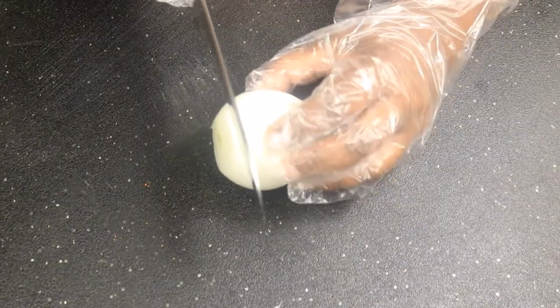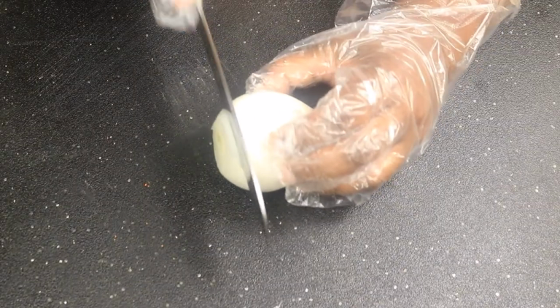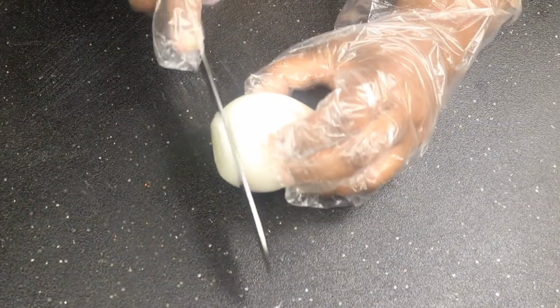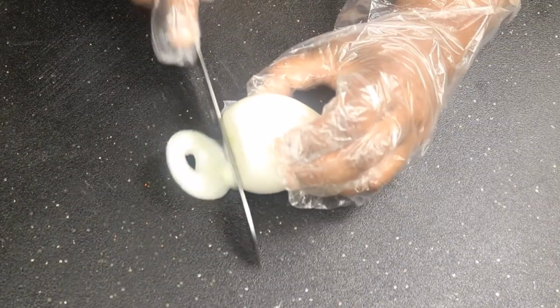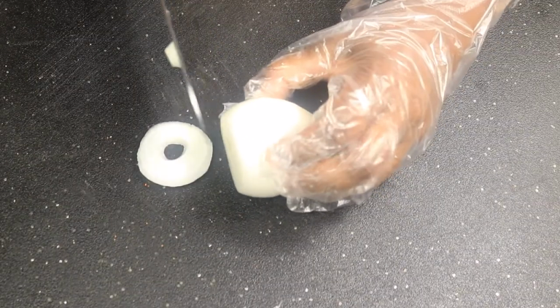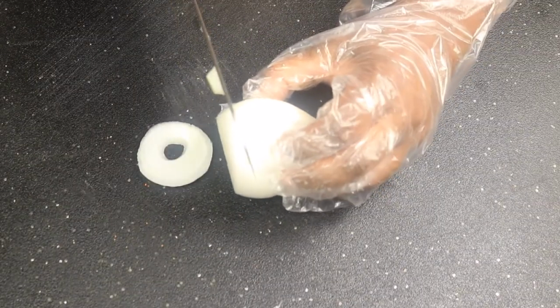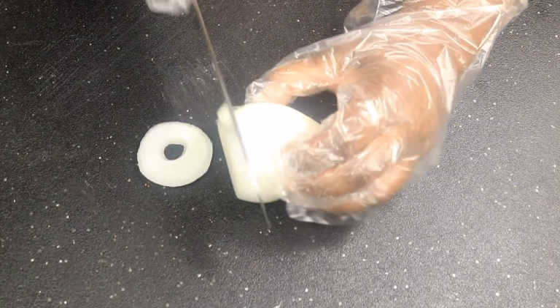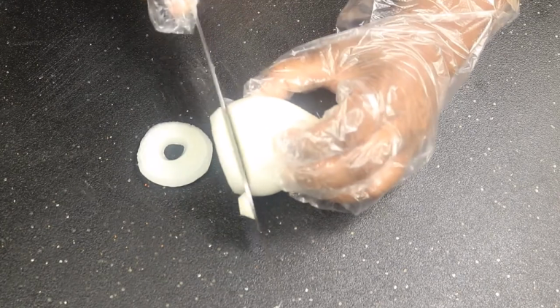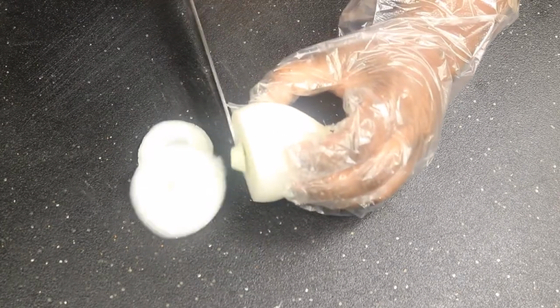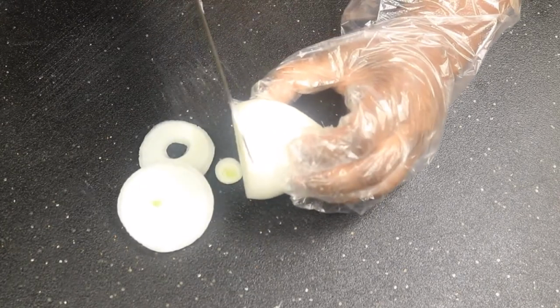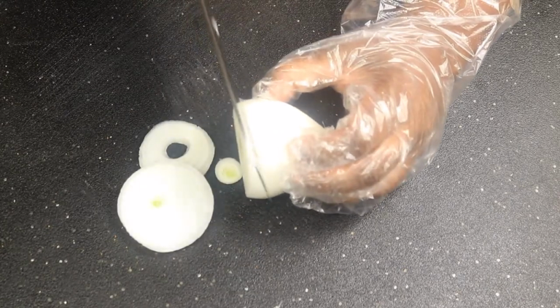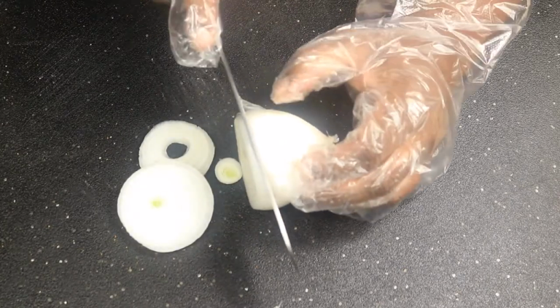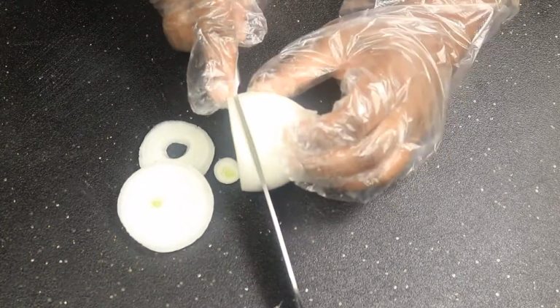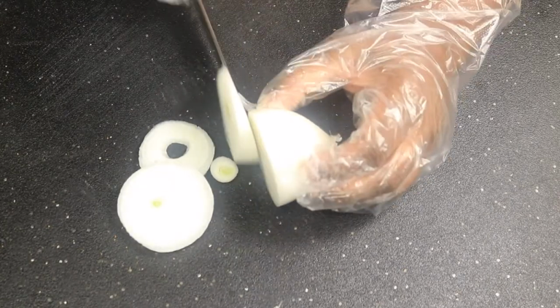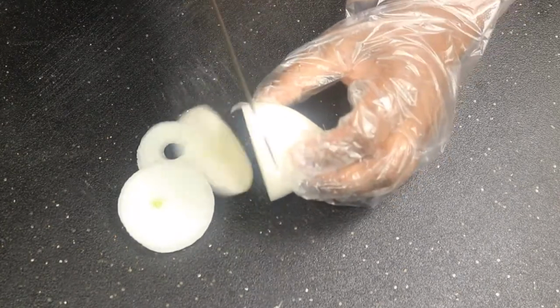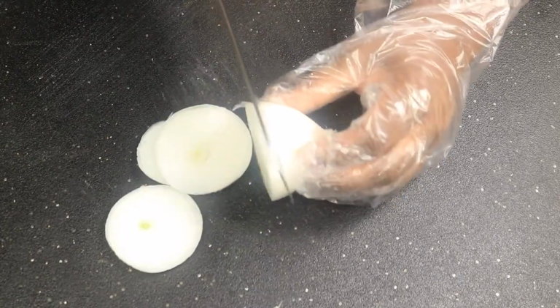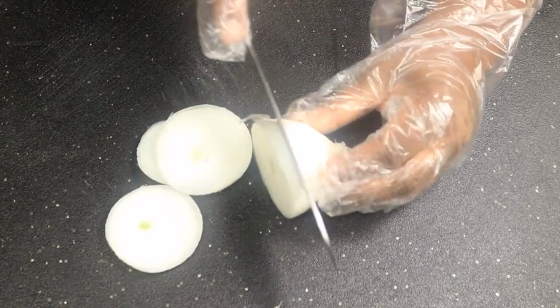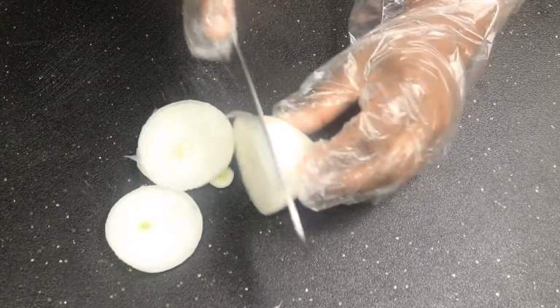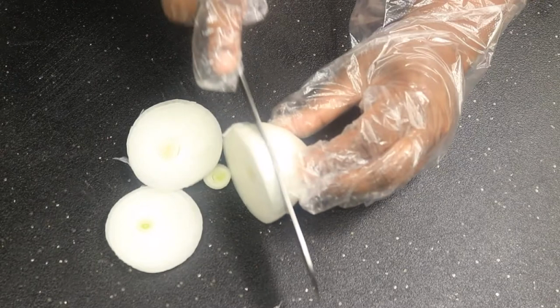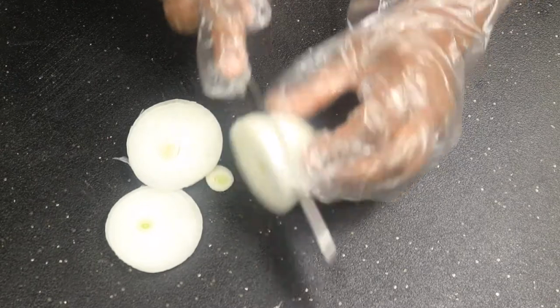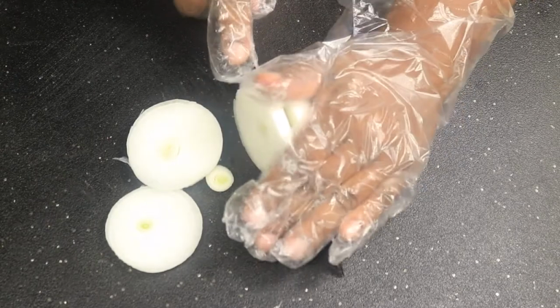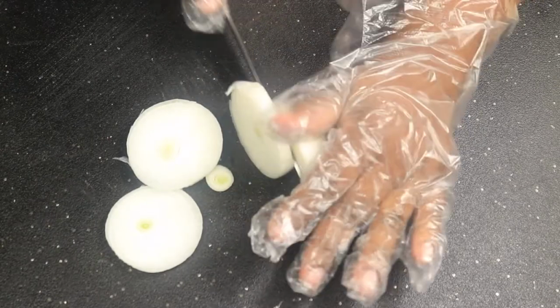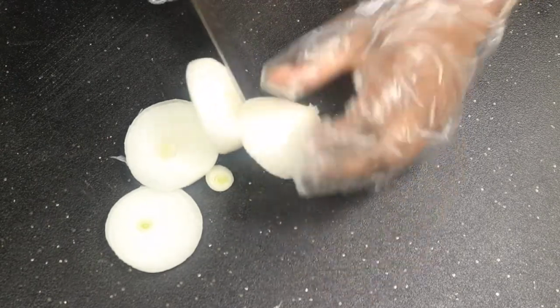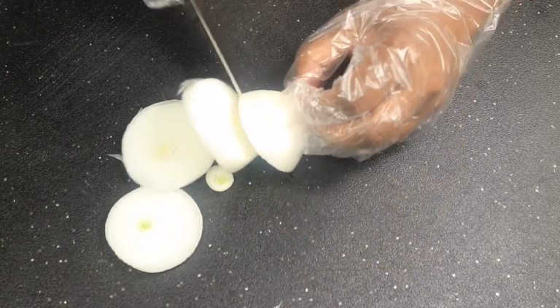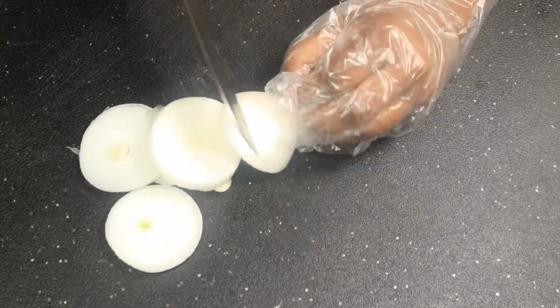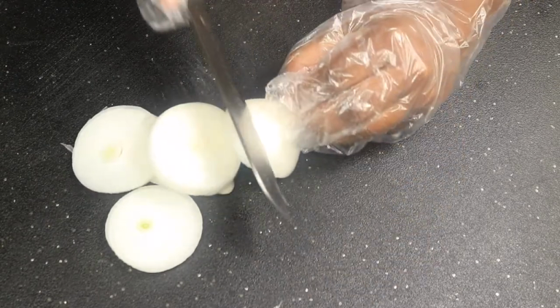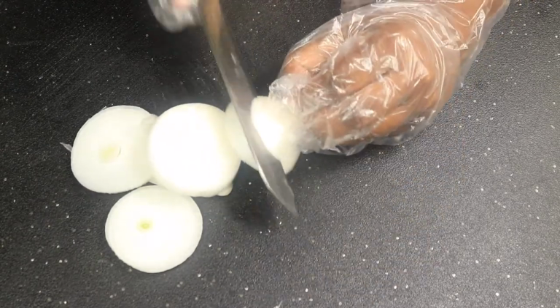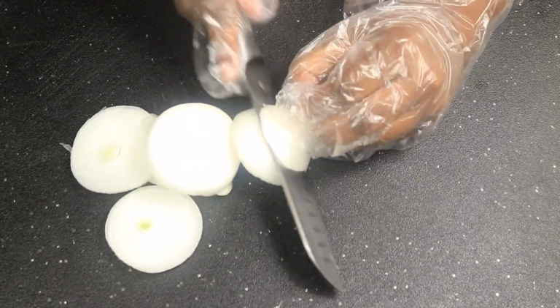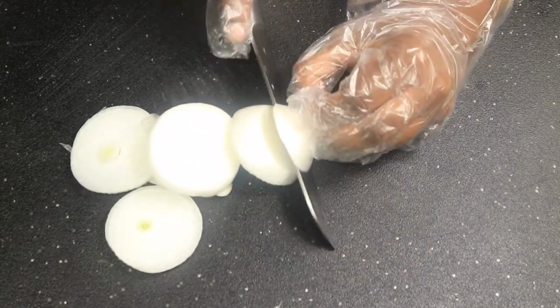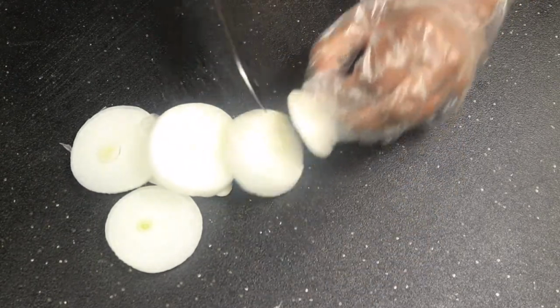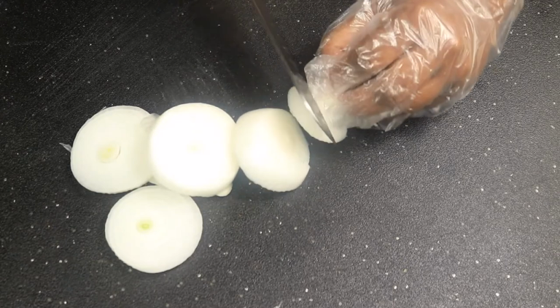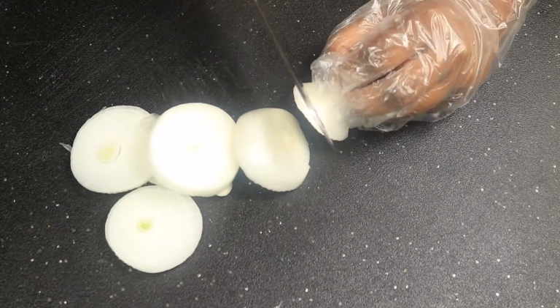Next, grab a white onion. You're going to slice this onion. It doesn't have to be perfect, but after you finish slicing it, set it to the side.